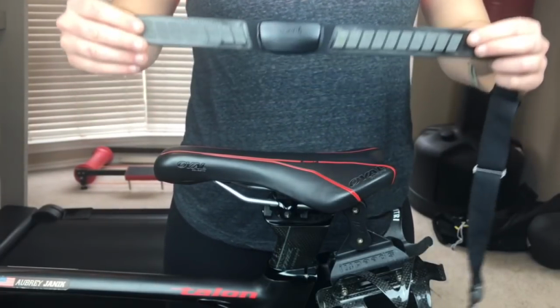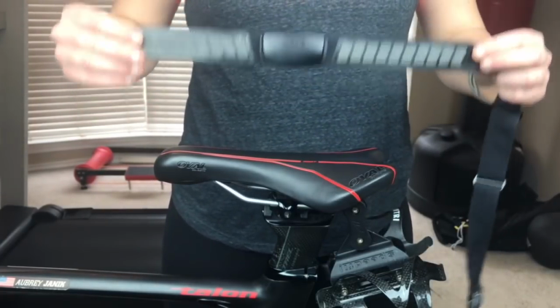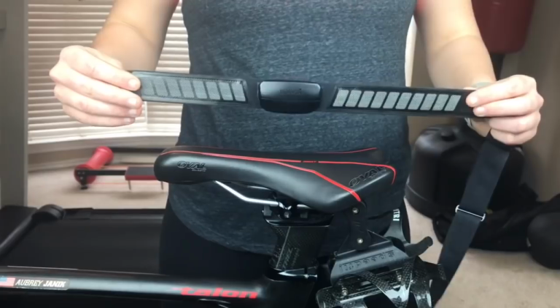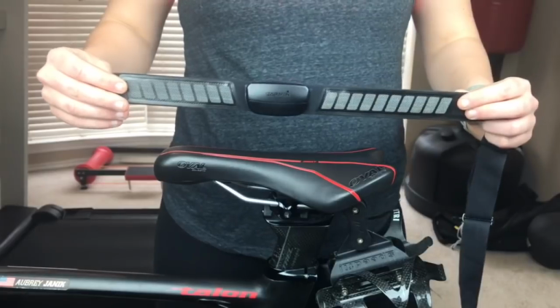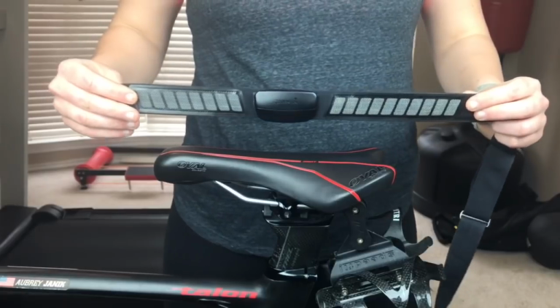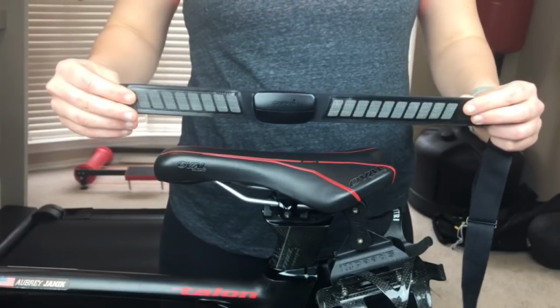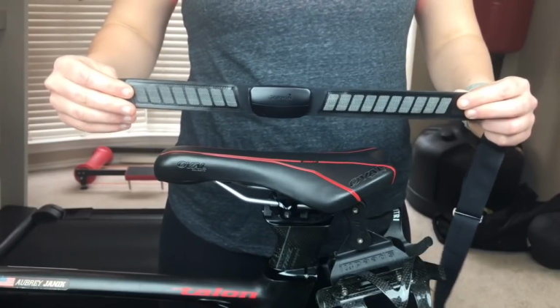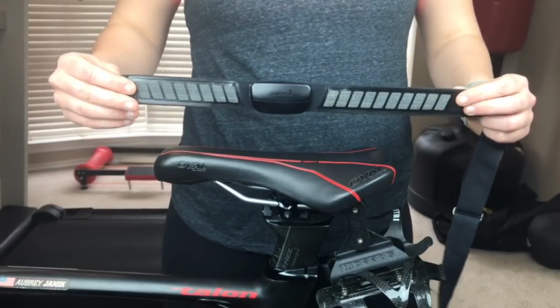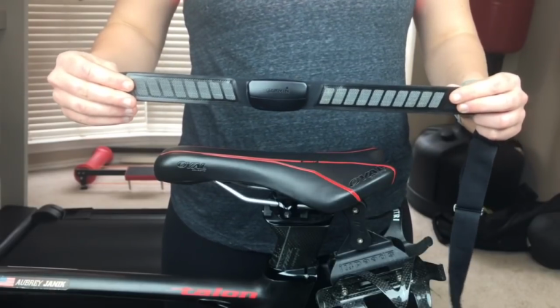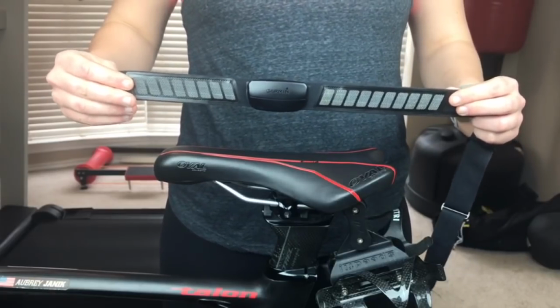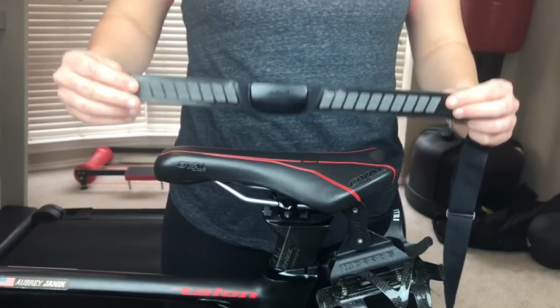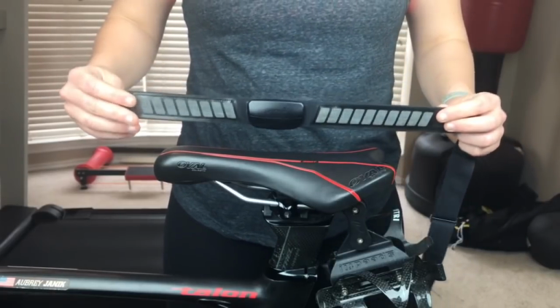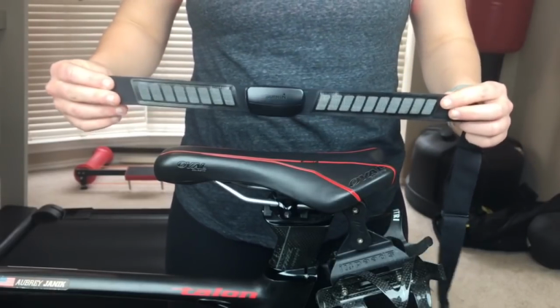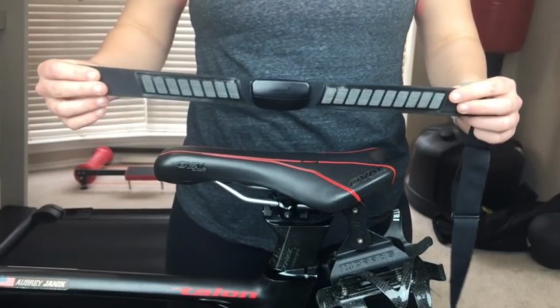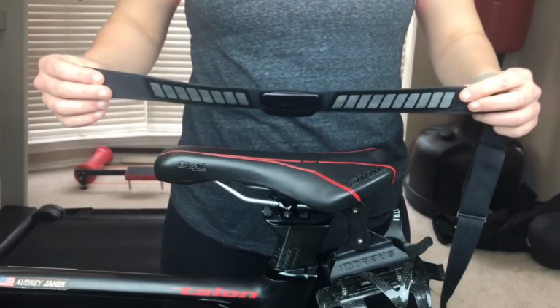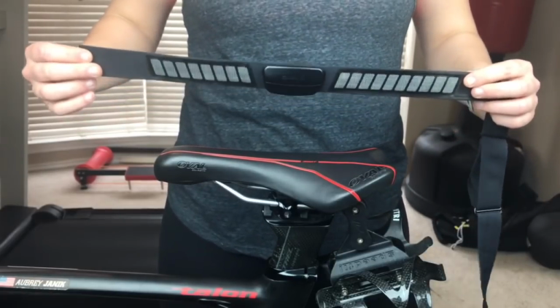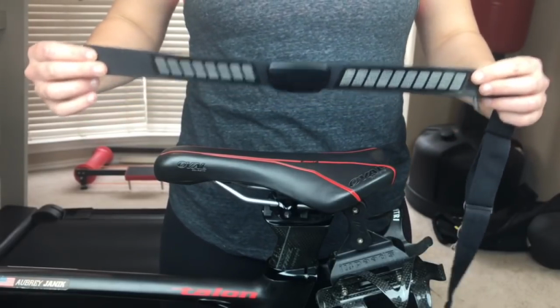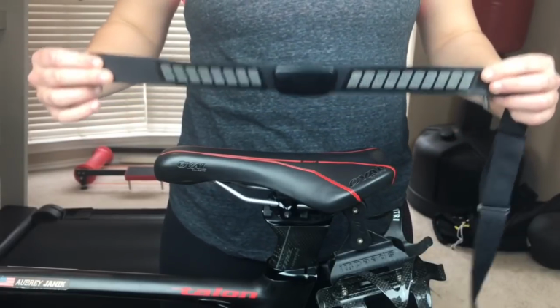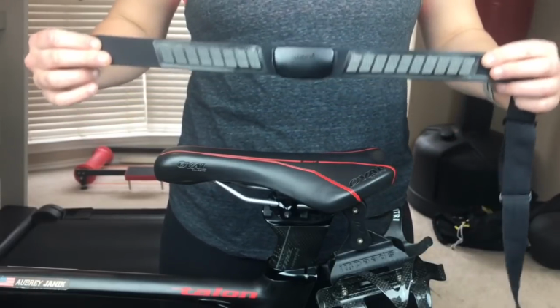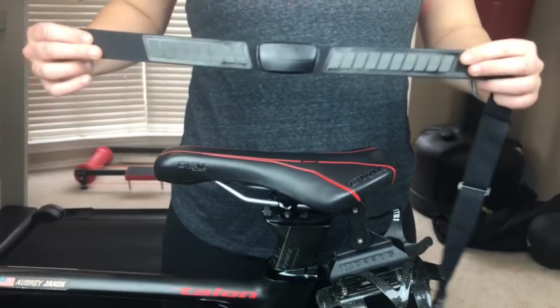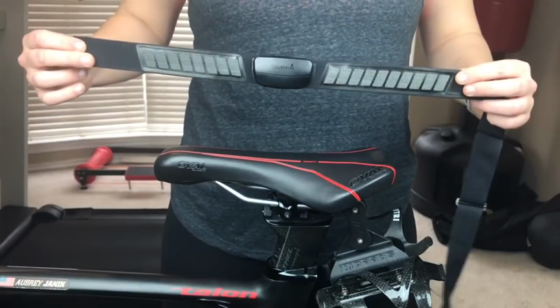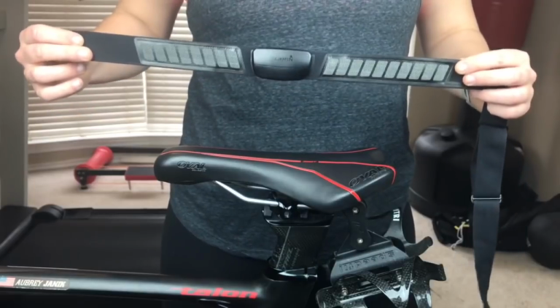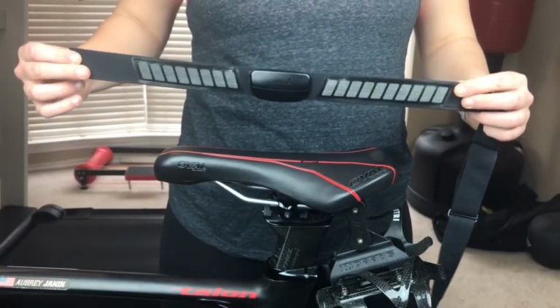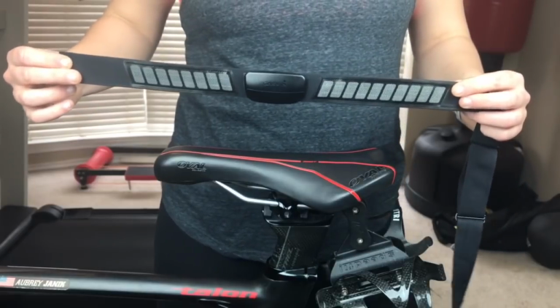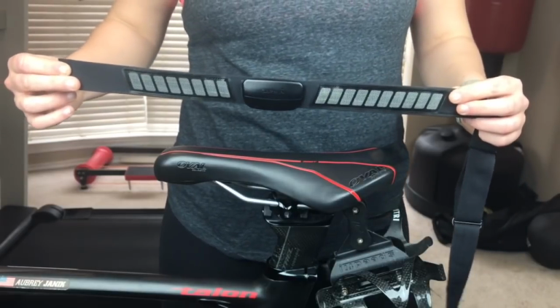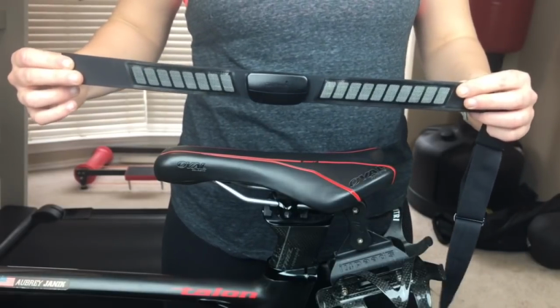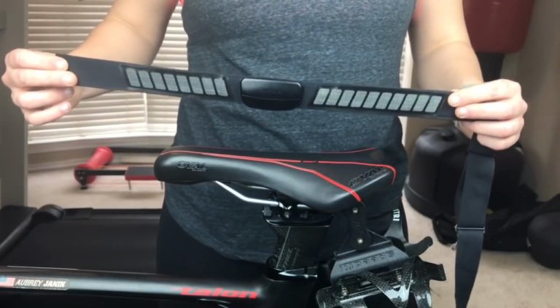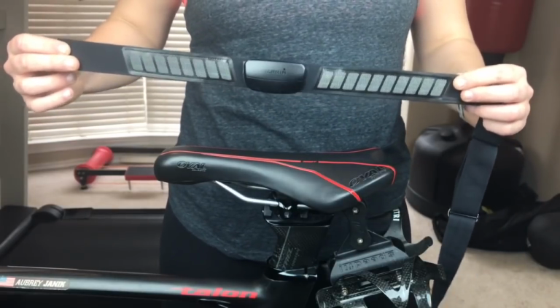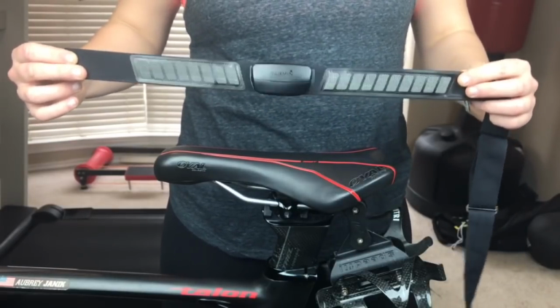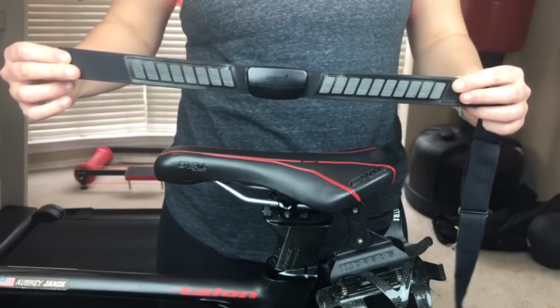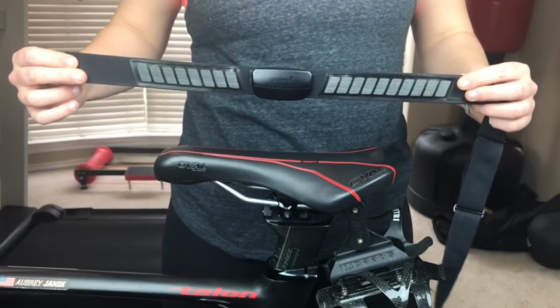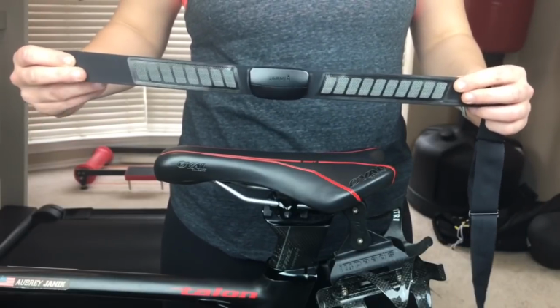This Garmin premium heart rate monitor is a great product — in fact I believe it is the best product for the price at $45 from Amazon, with free shipping if you're a Prime member.